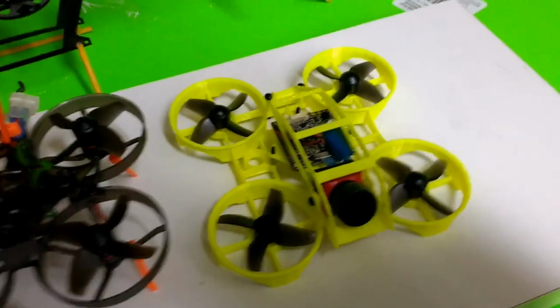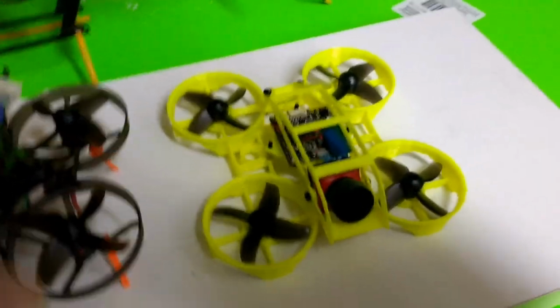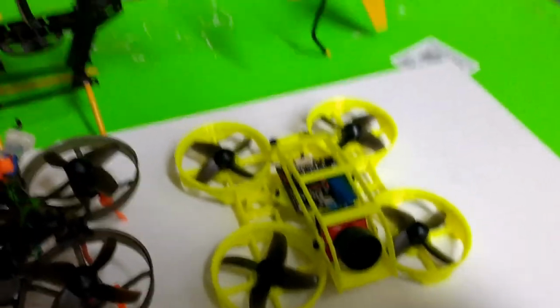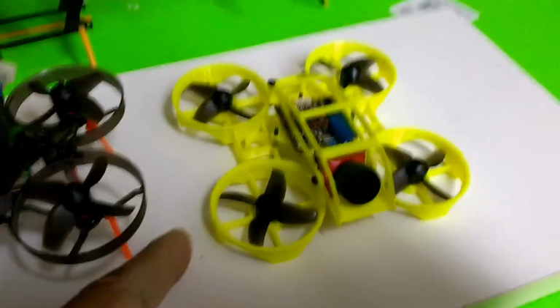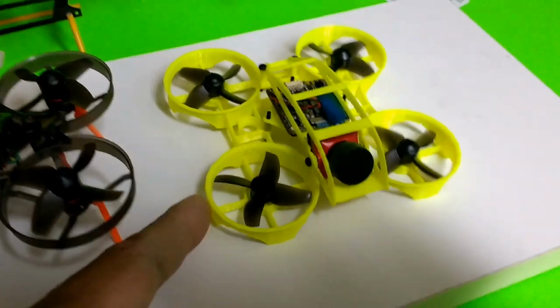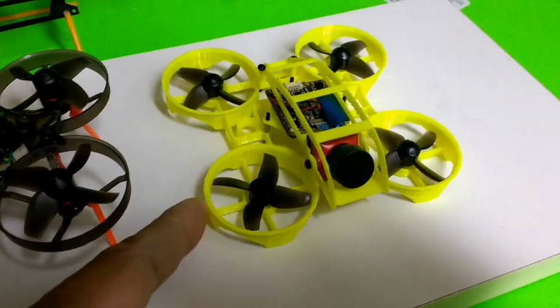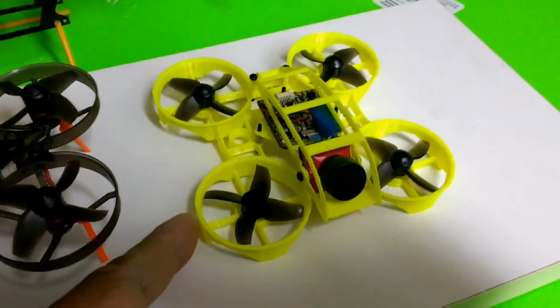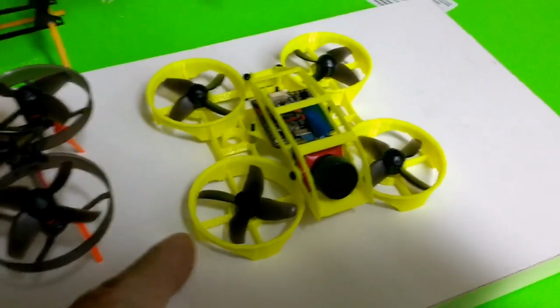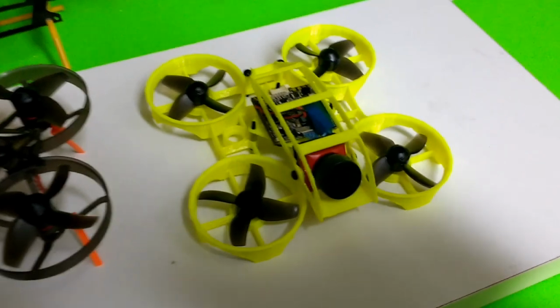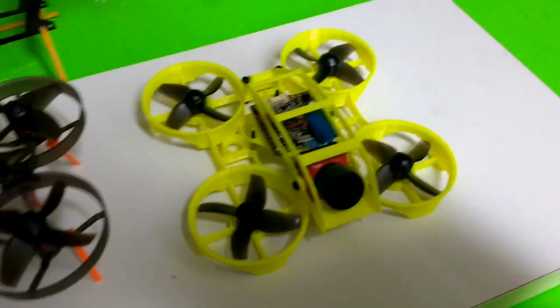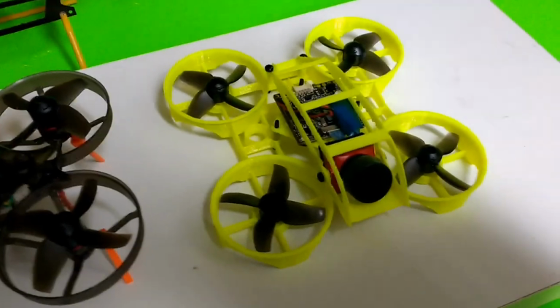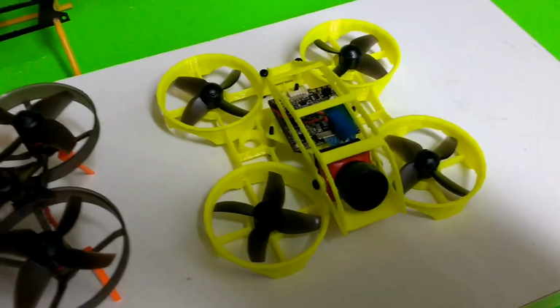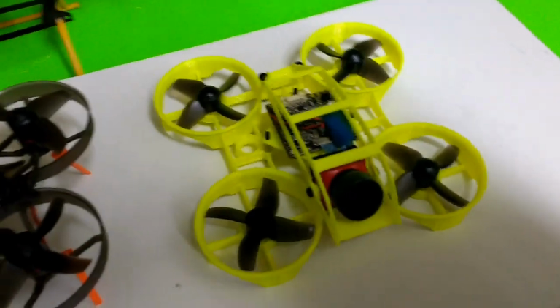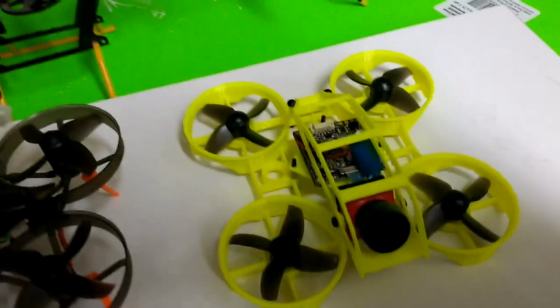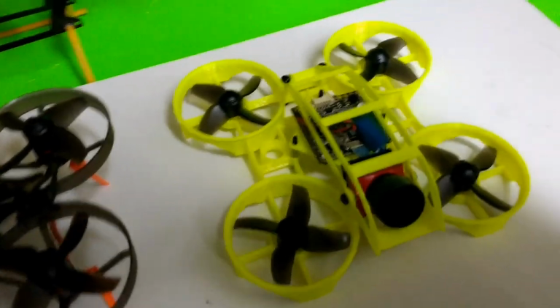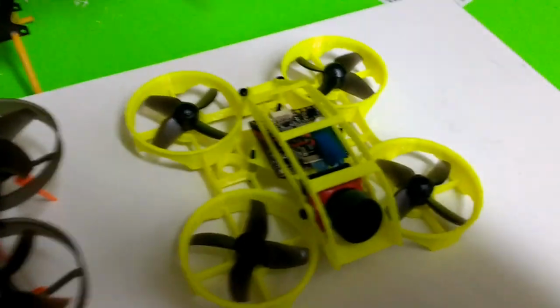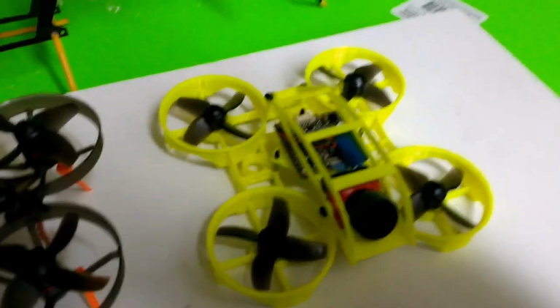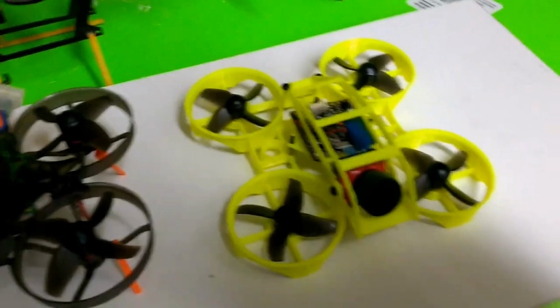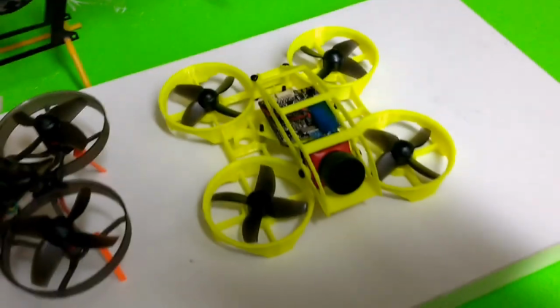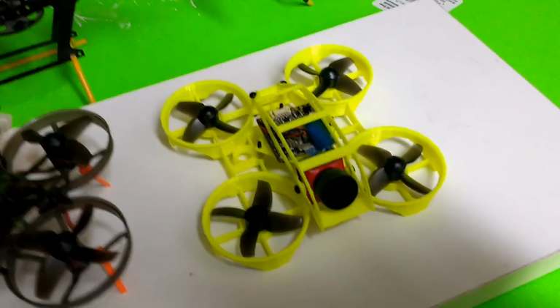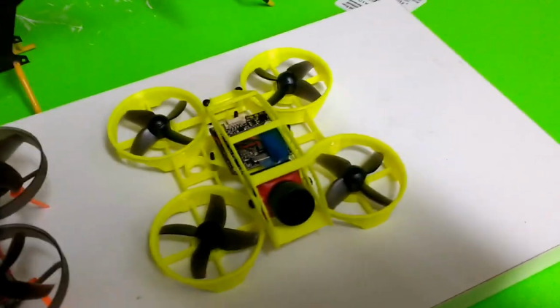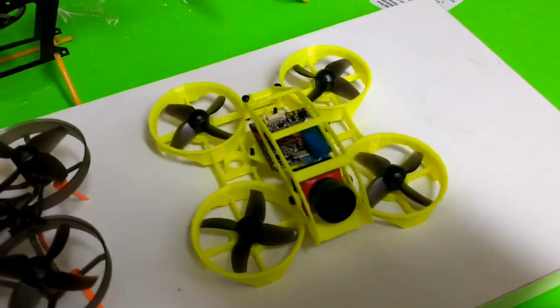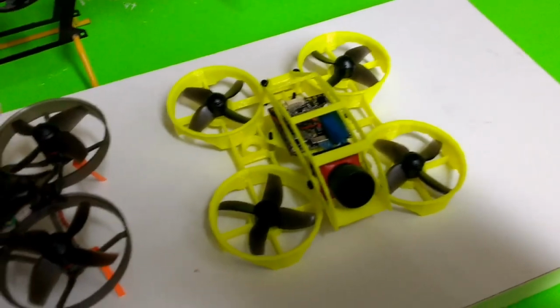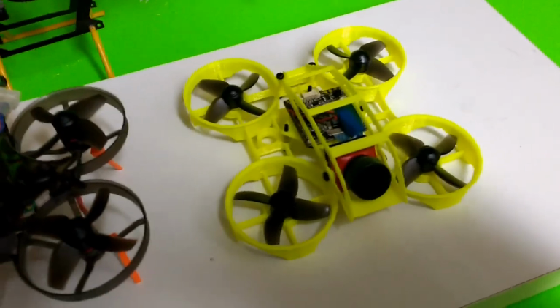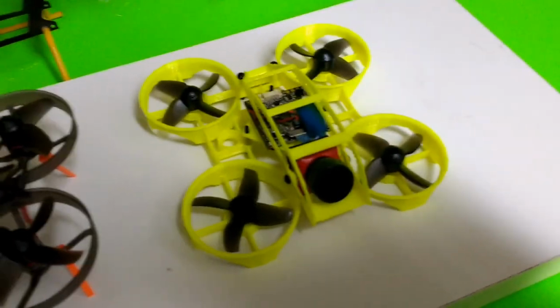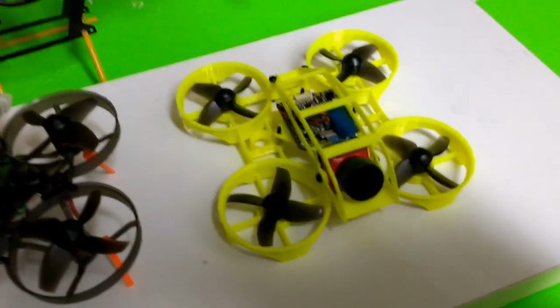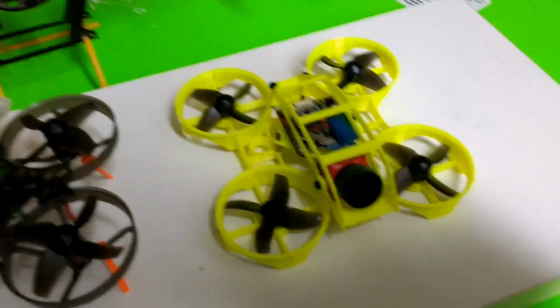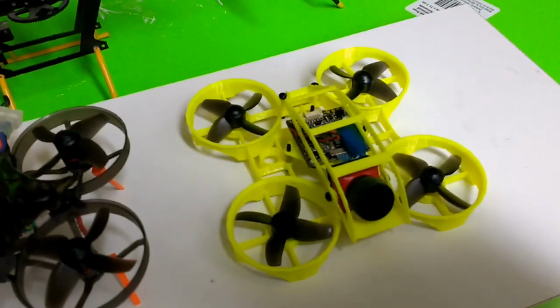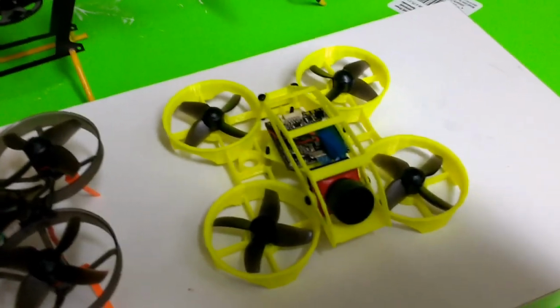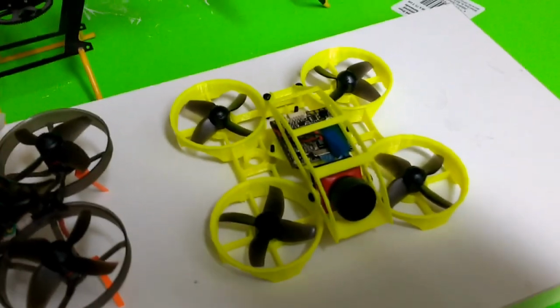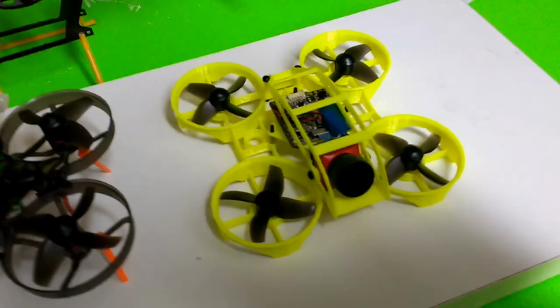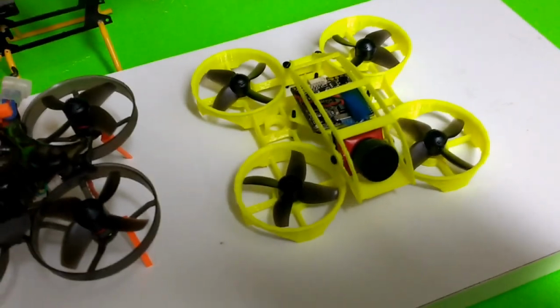My goal has been to make this also operable at one or two cells — preferably one cell, because if I can run it on one cell it minimizes the complexity. You can still use some of the batteries that people already have for other tiny drones.